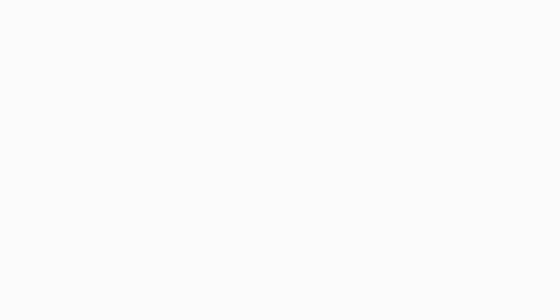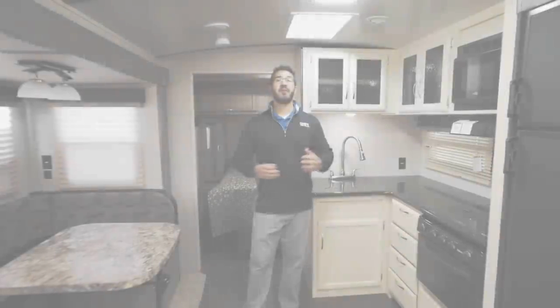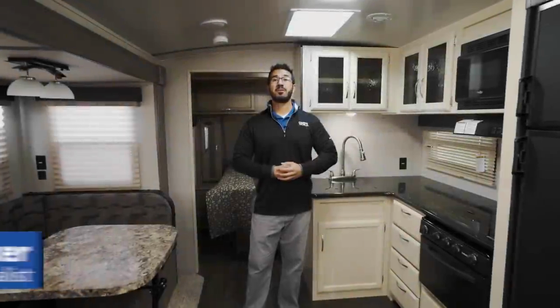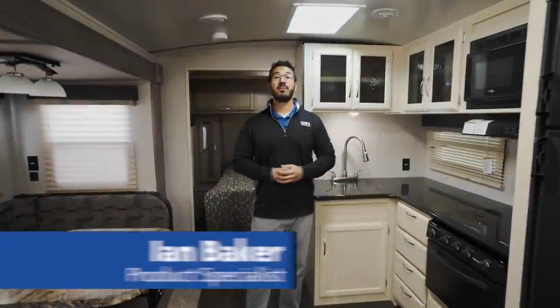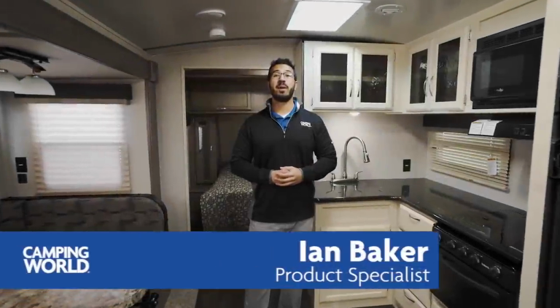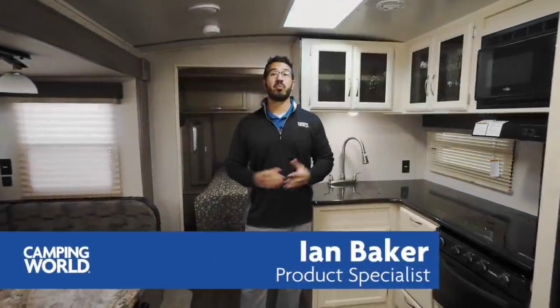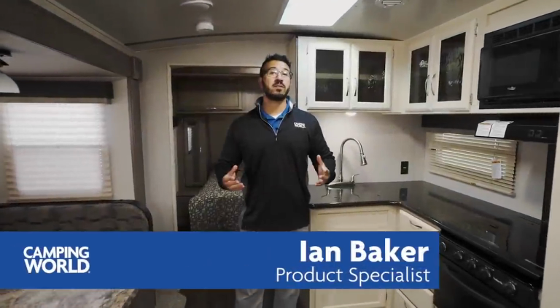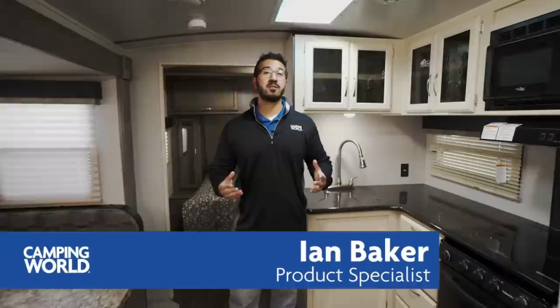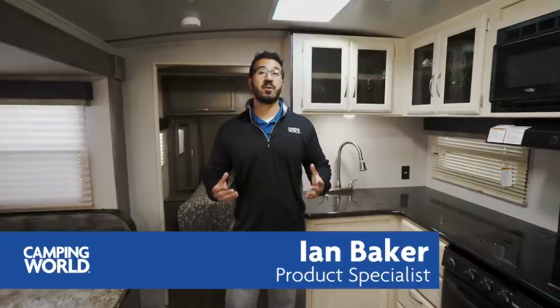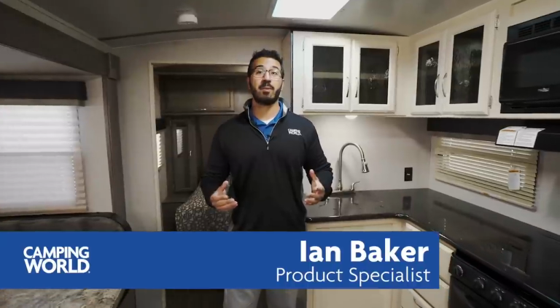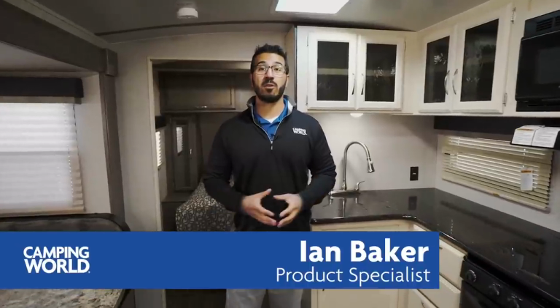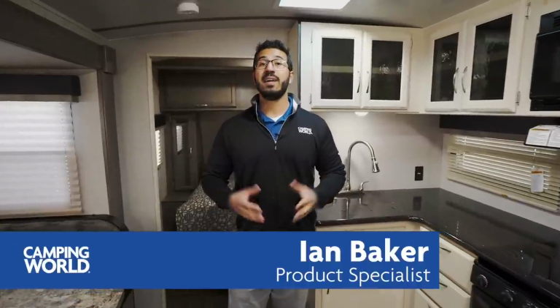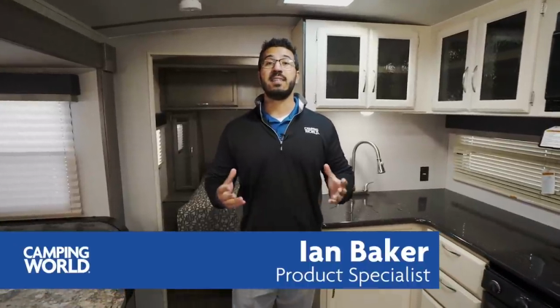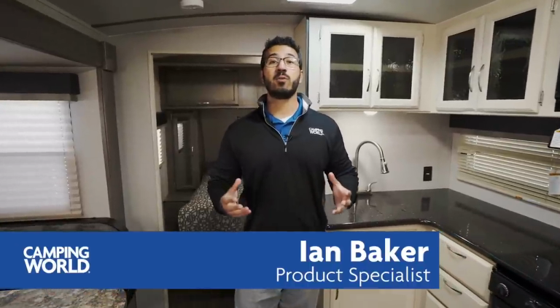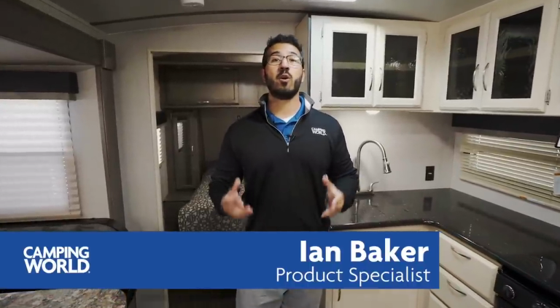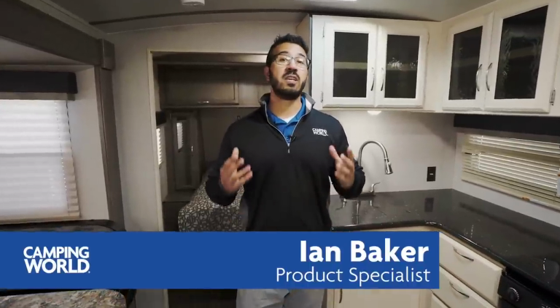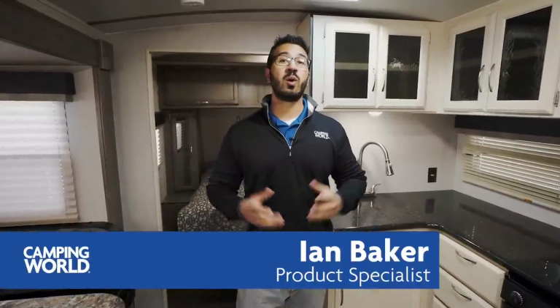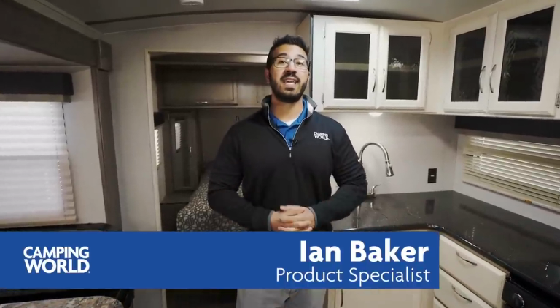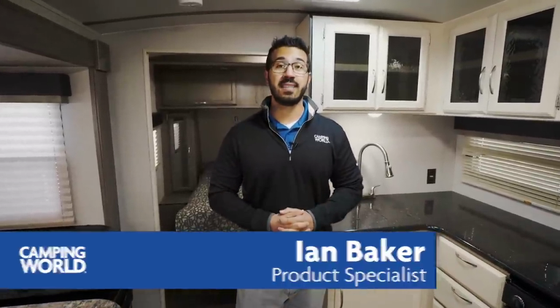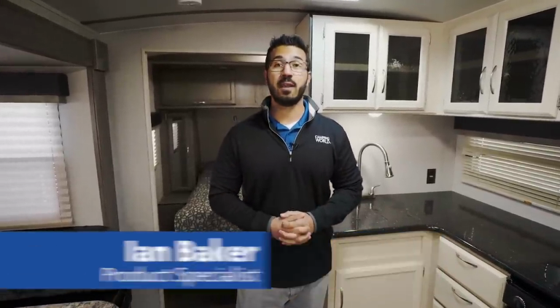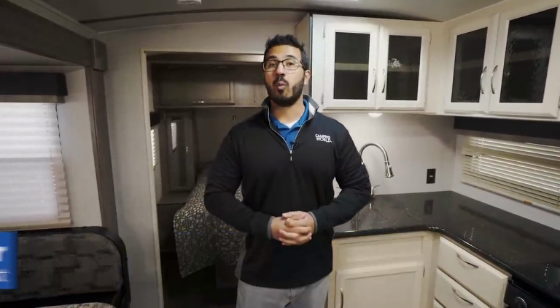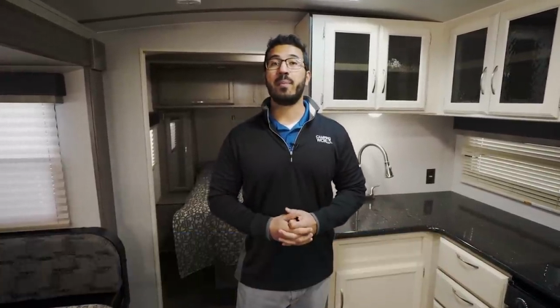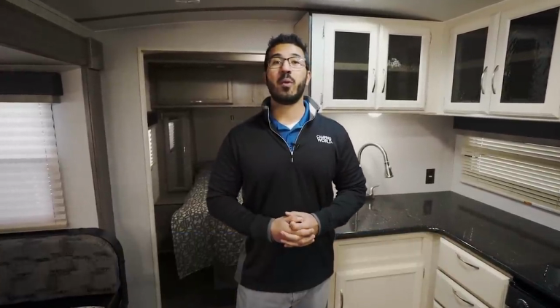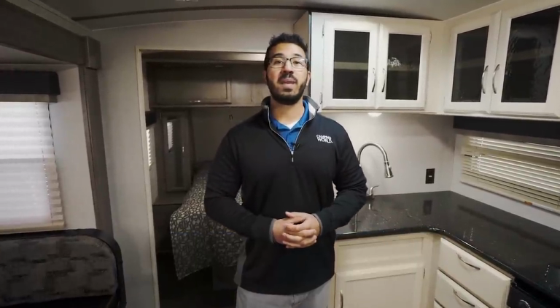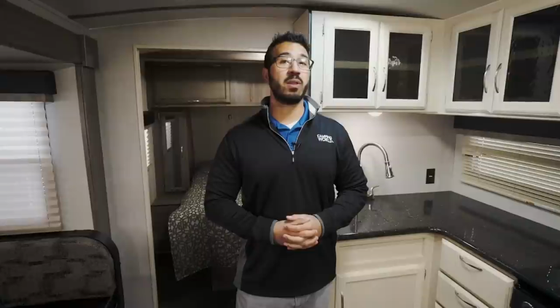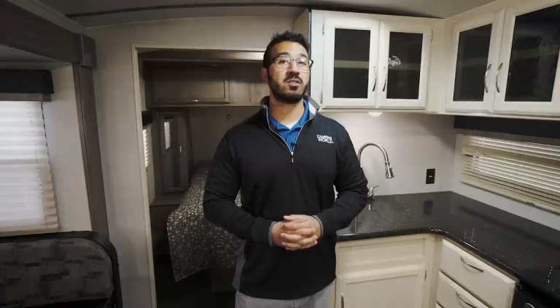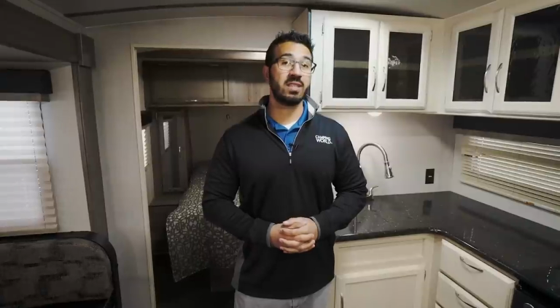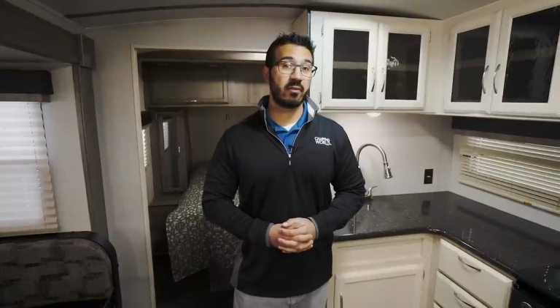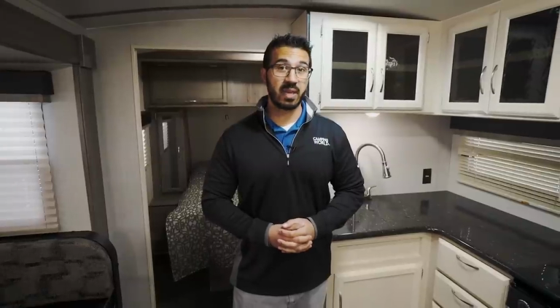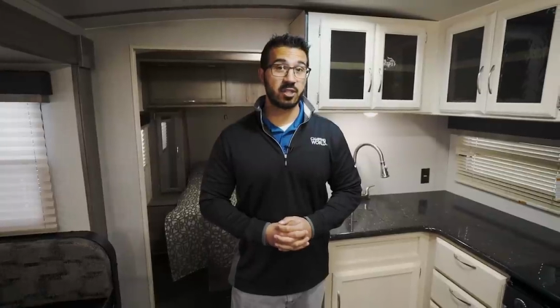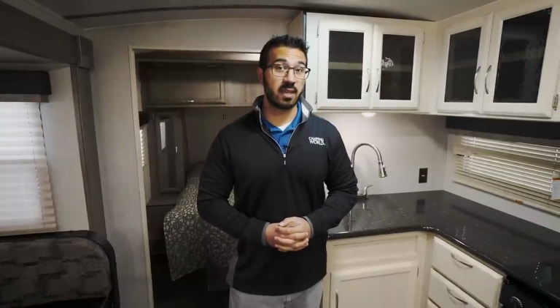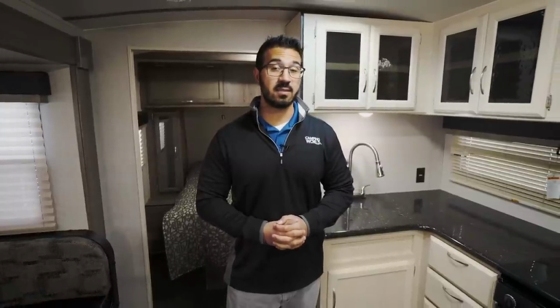Hi folks, I'm Ian Baker, the product specialist with Camping World, and today we're going to go over the 2018 Winnebago Mini Plus 27 BHSS.